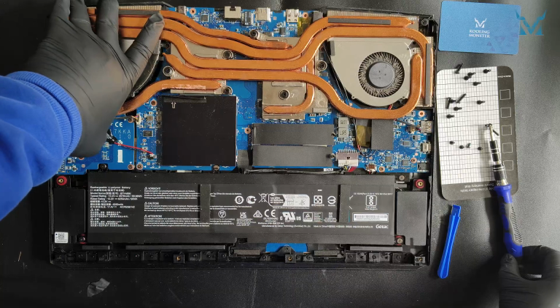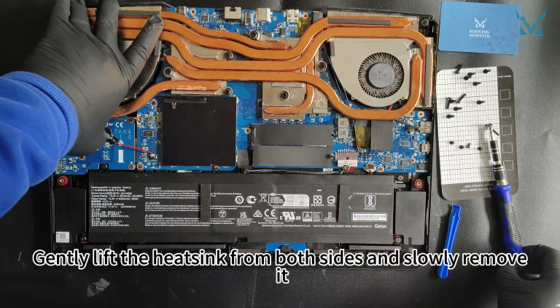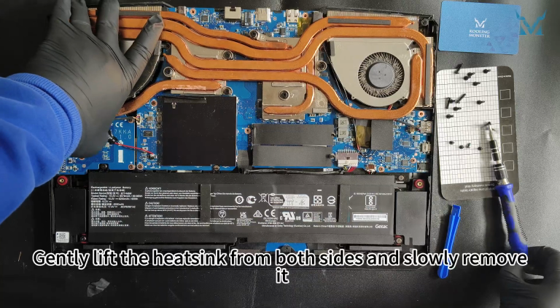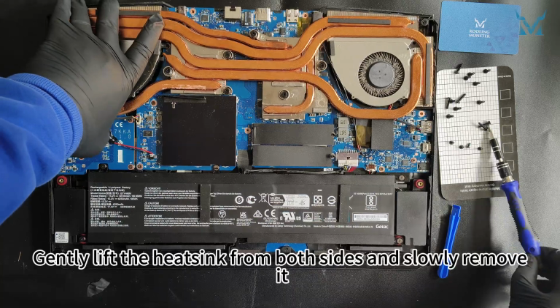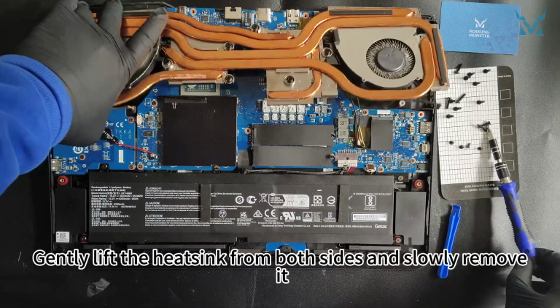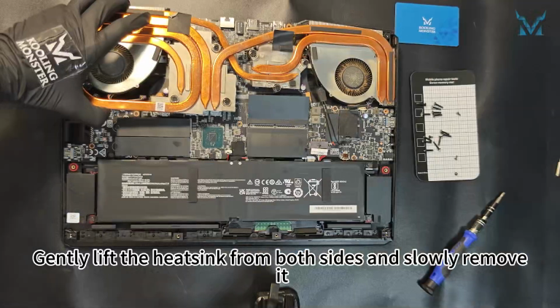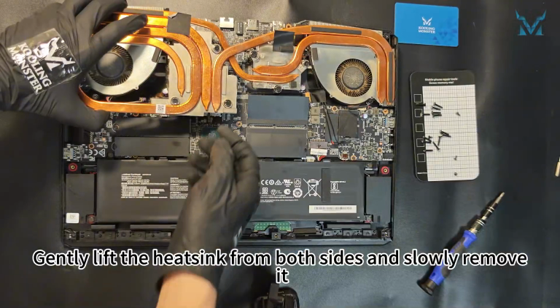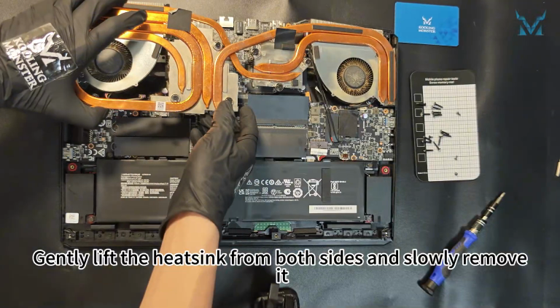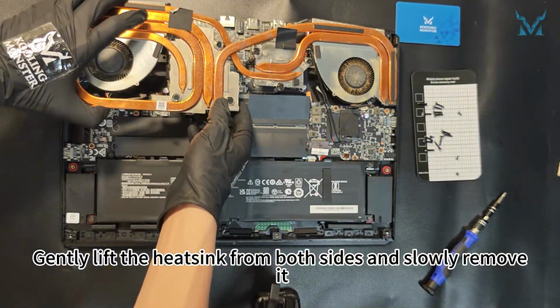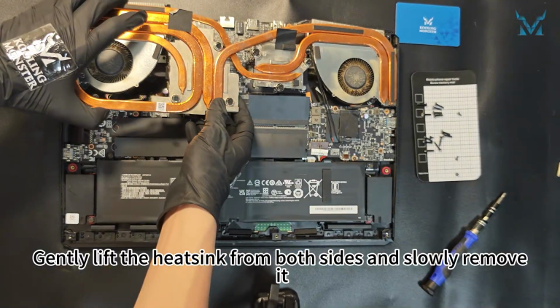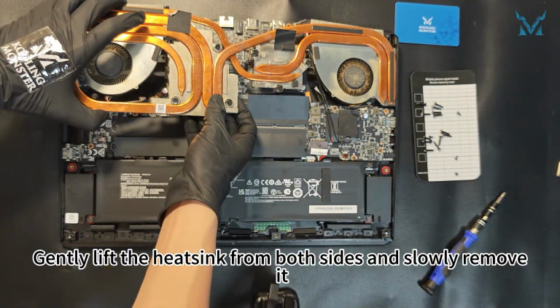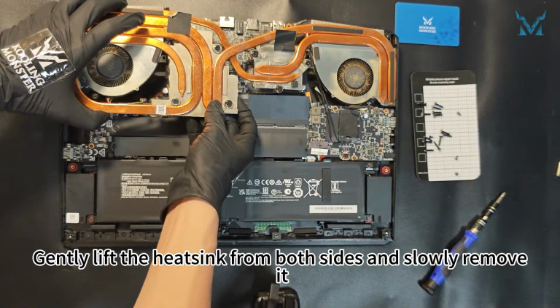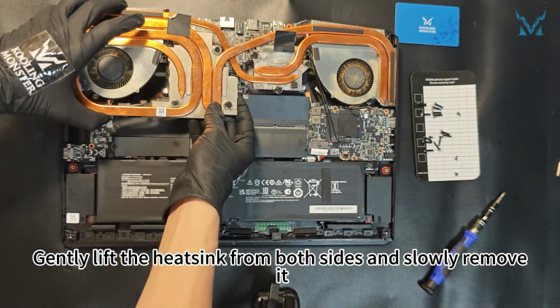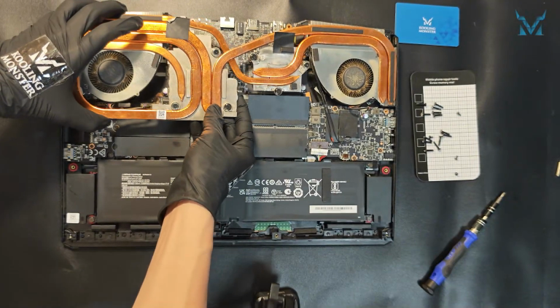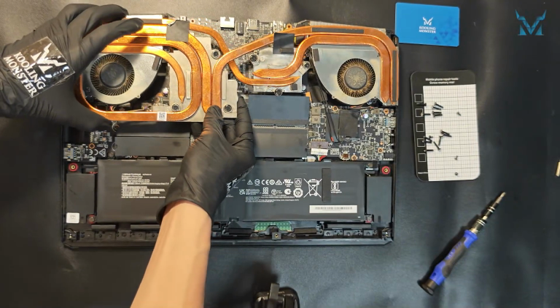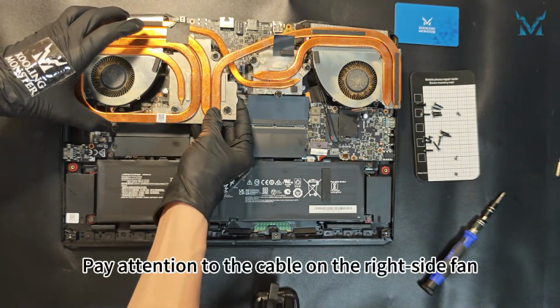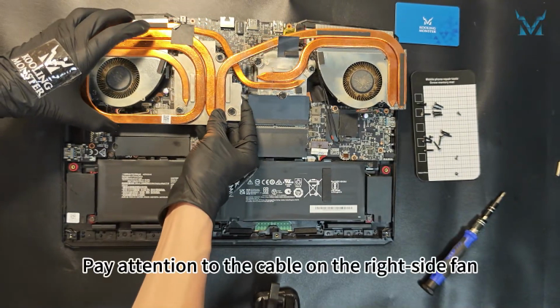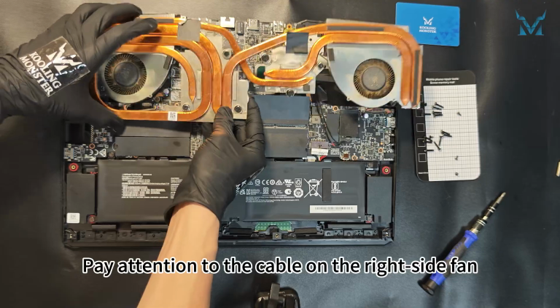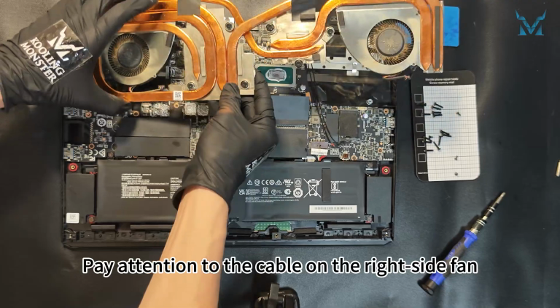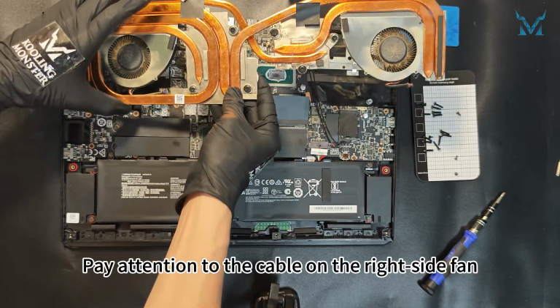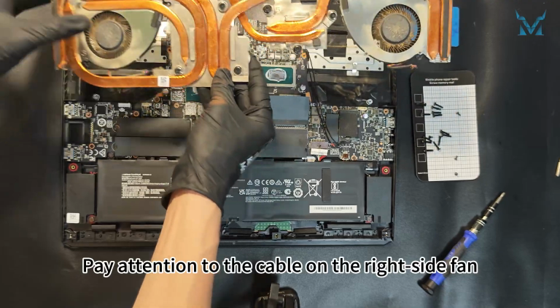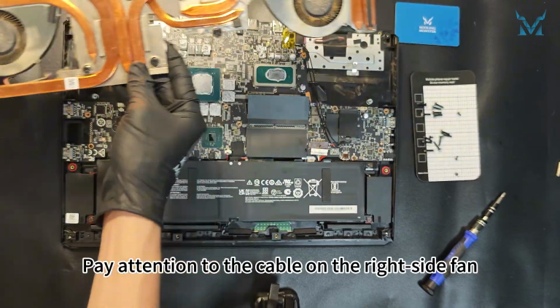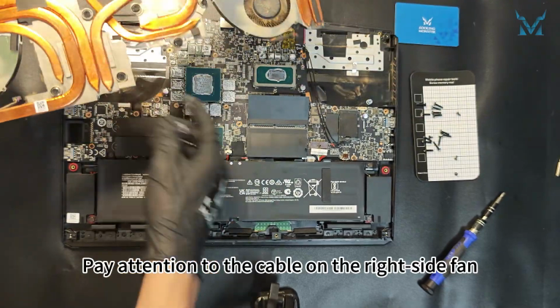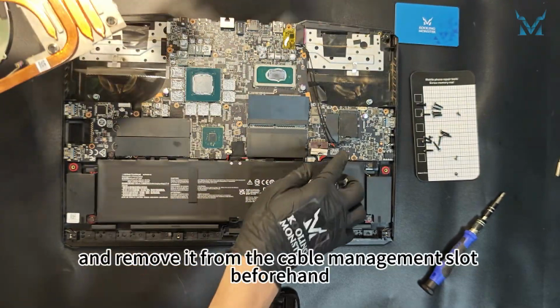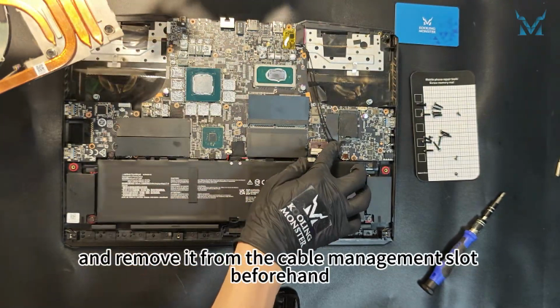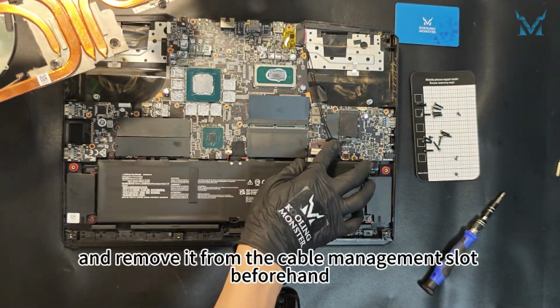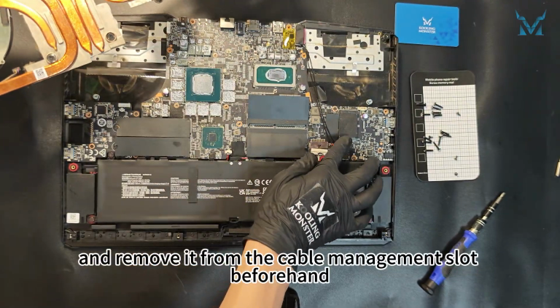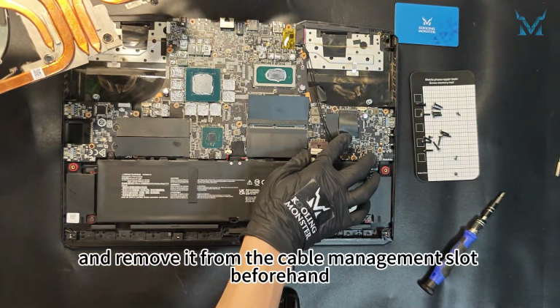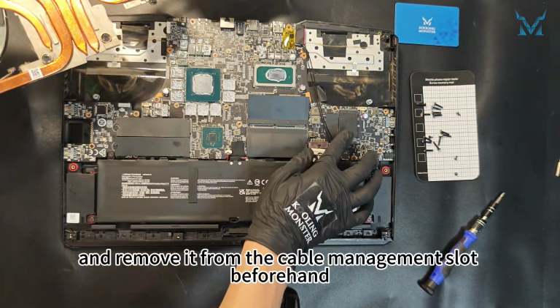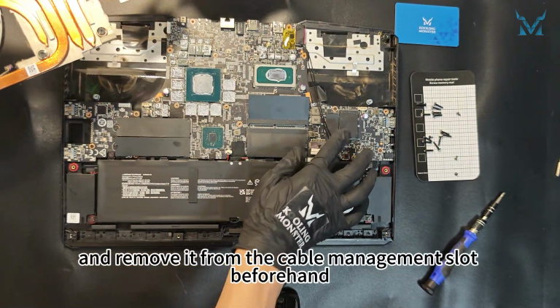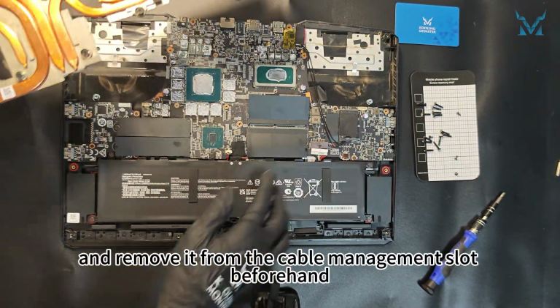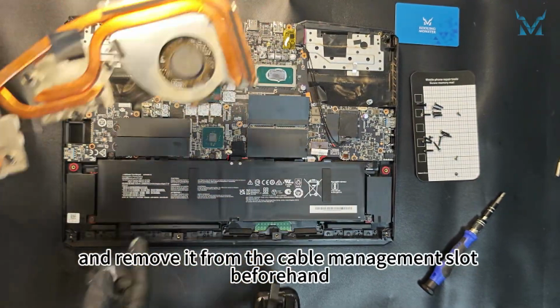Gently lift the heatsink from both sides and slowly remove it. Pay attention to the cable on the right side fan and remove it from the cable management slot beforehand.